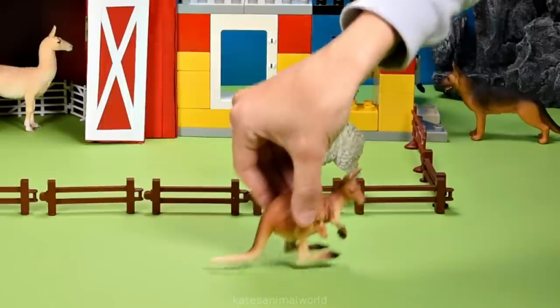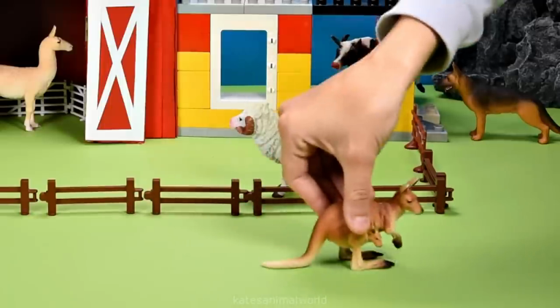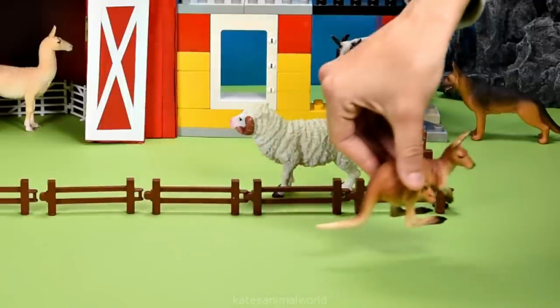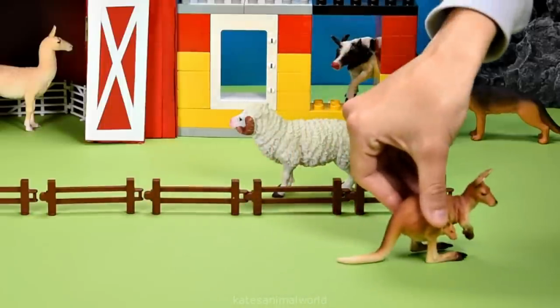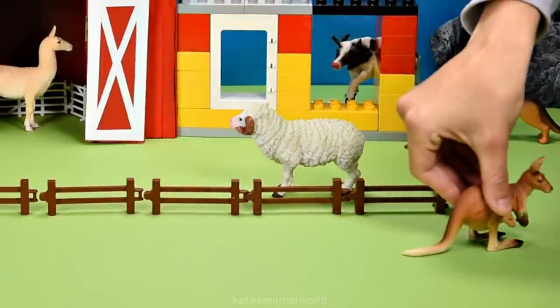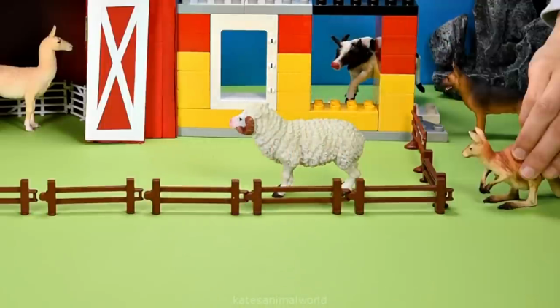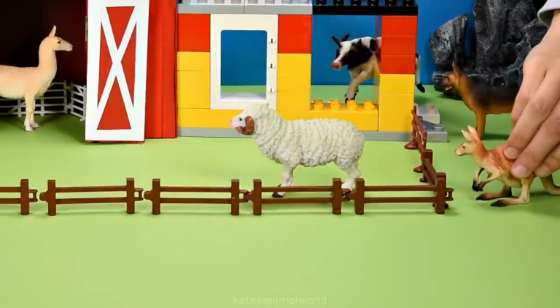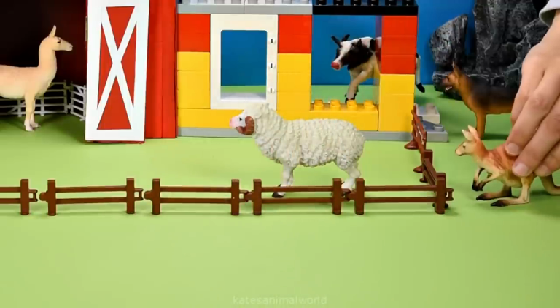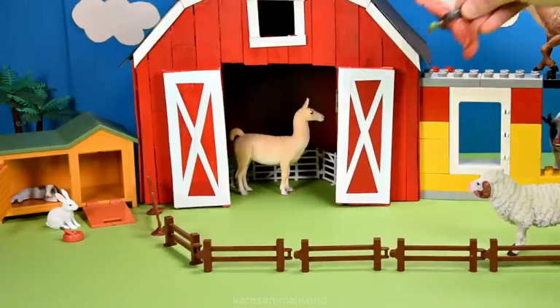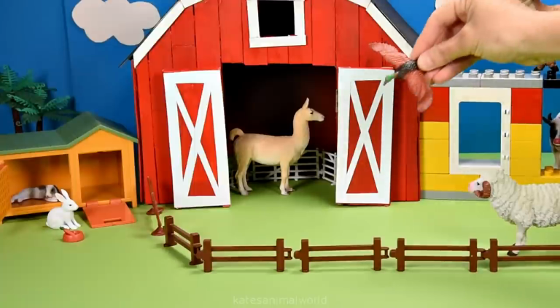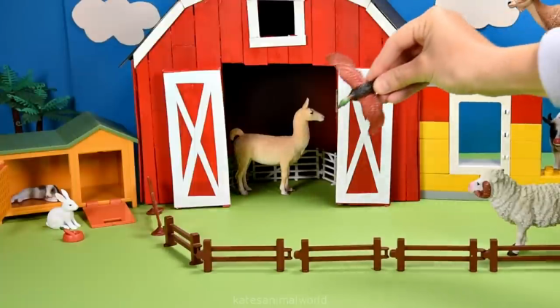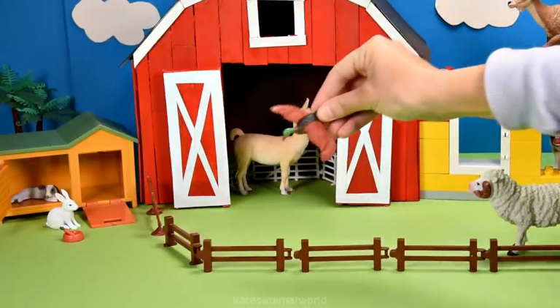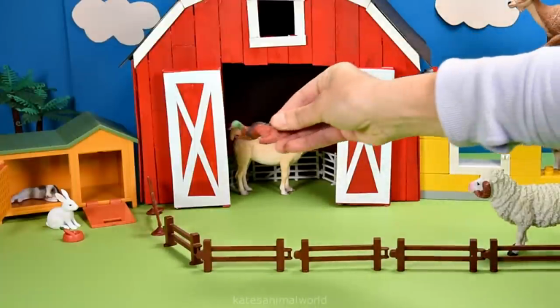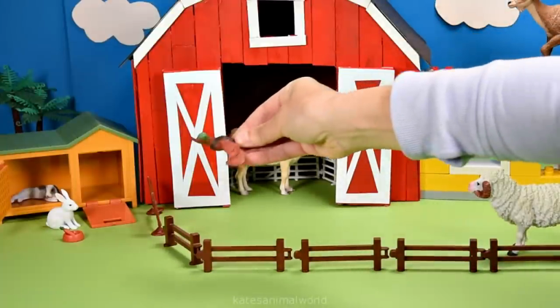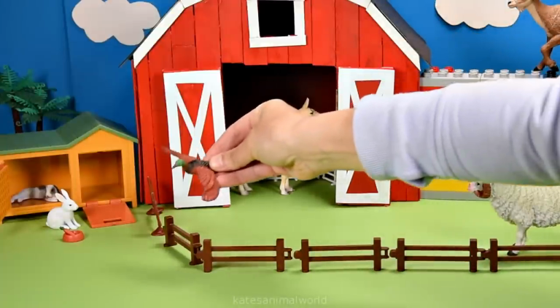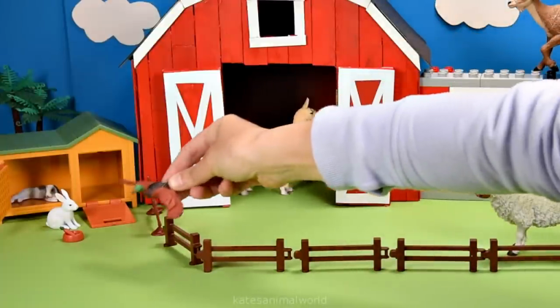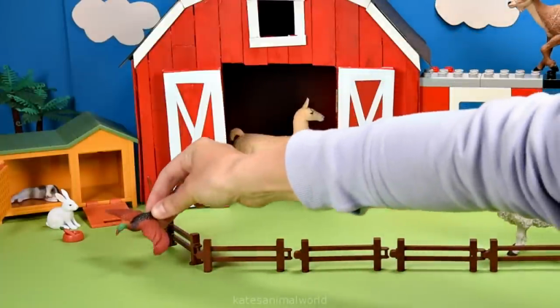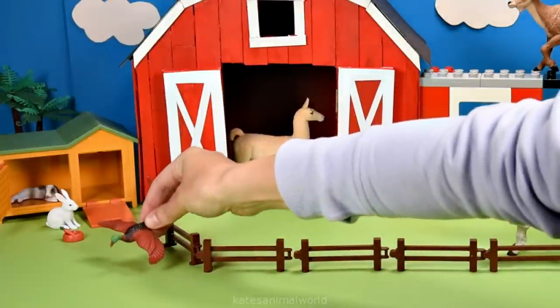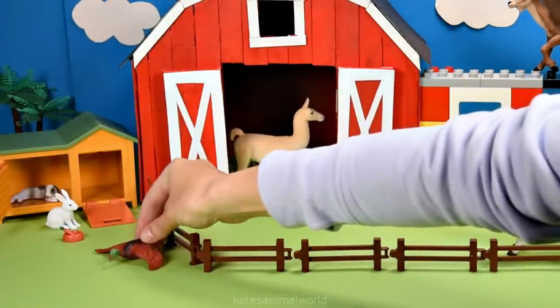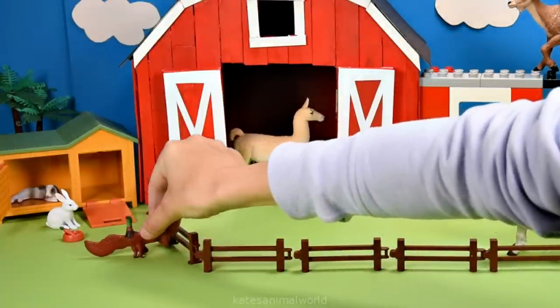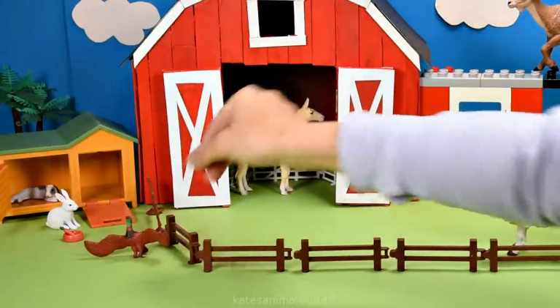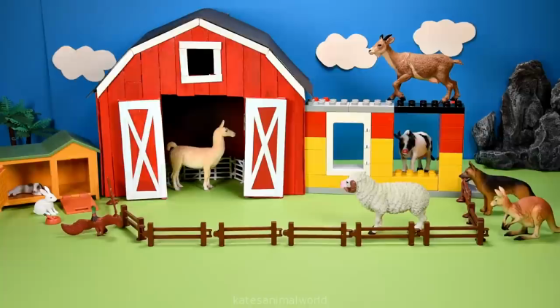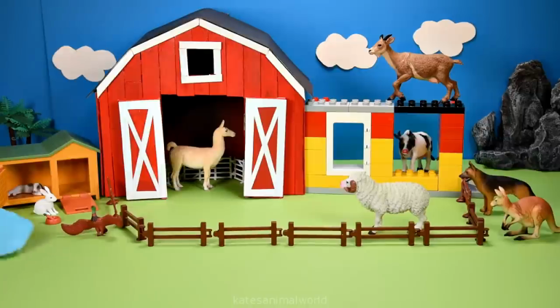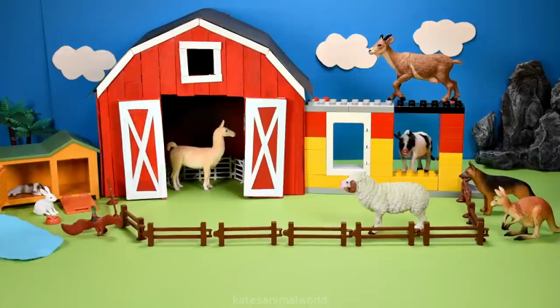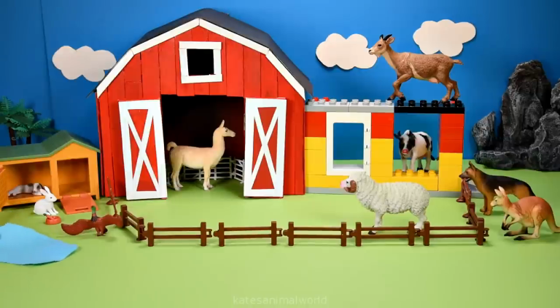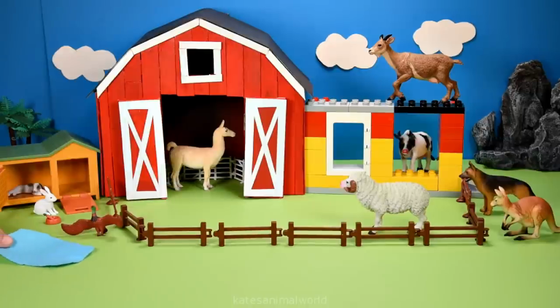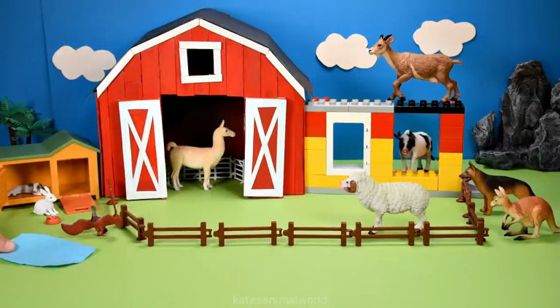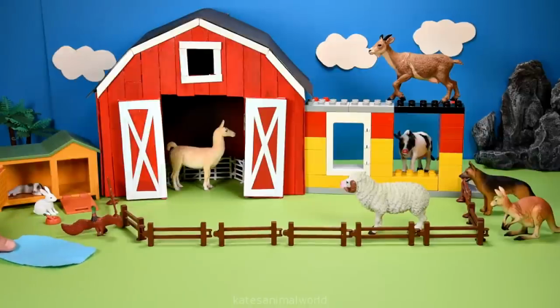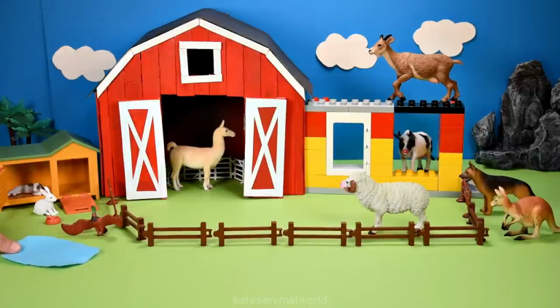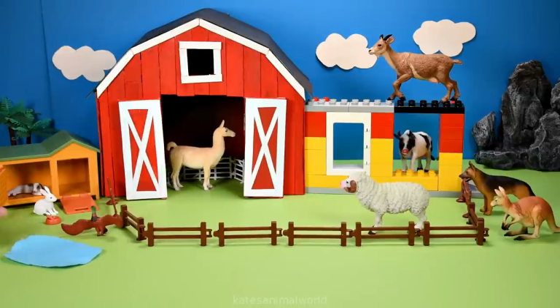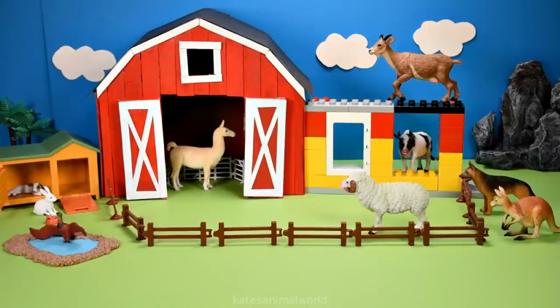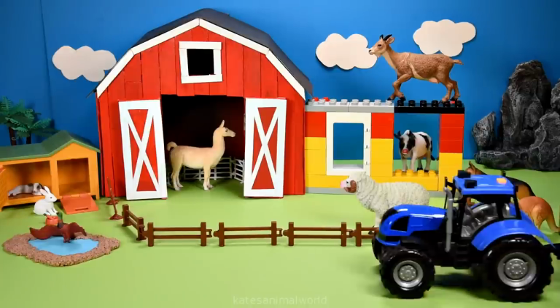Who's this? It's a kangaroo coming to visit. And a duck flying in. Let's make a small pond for the duck to play in. Nice one.